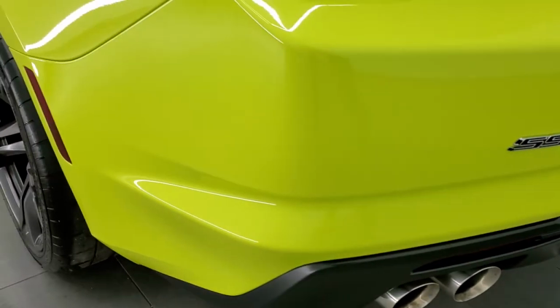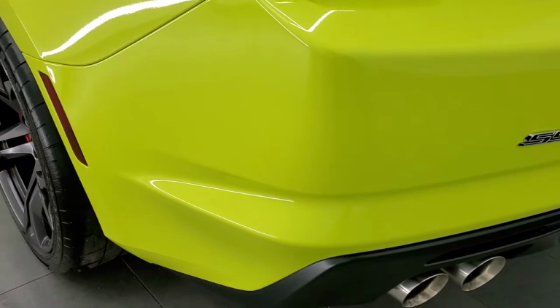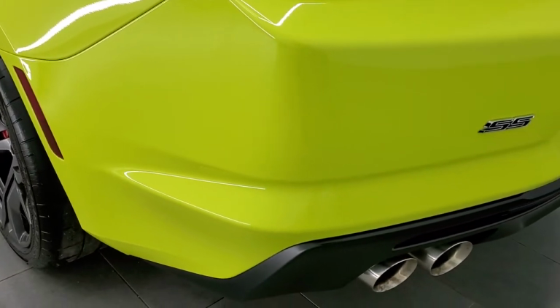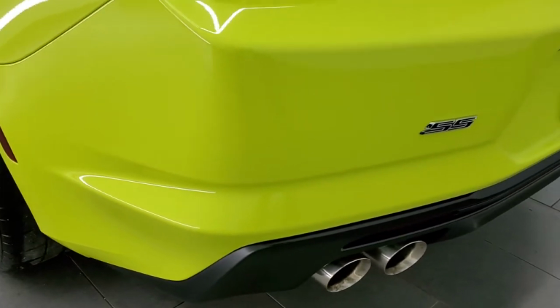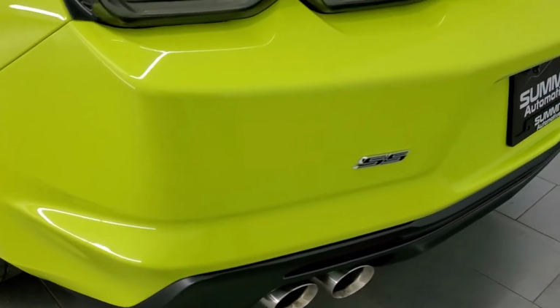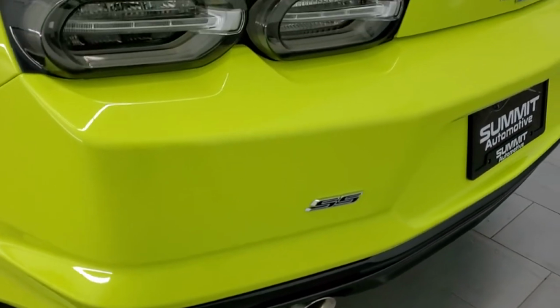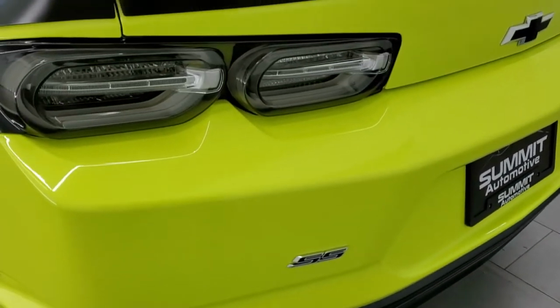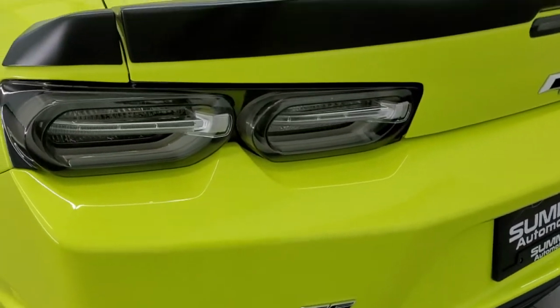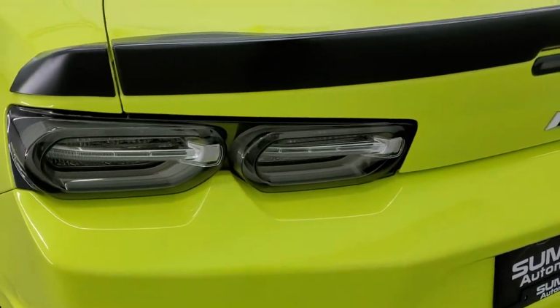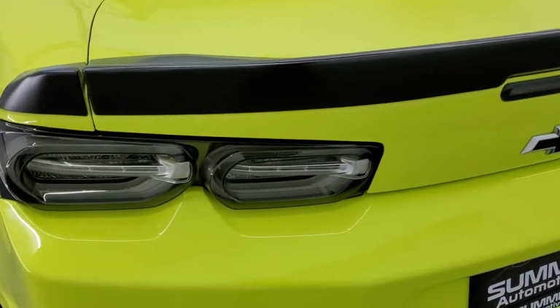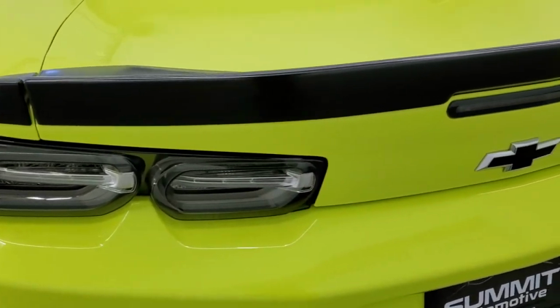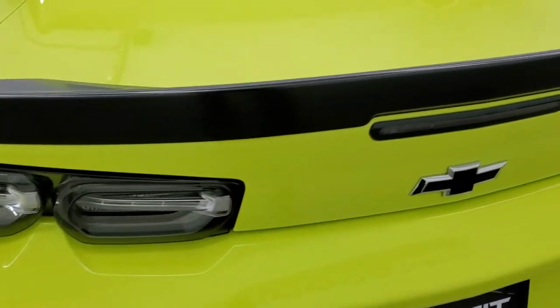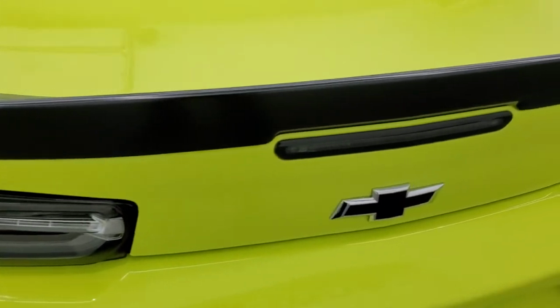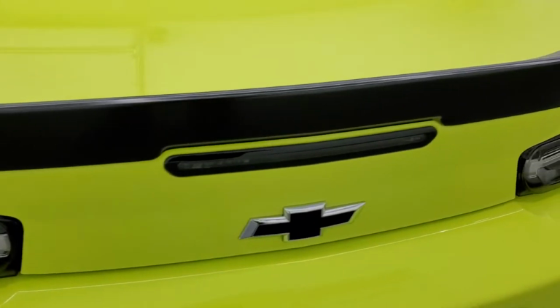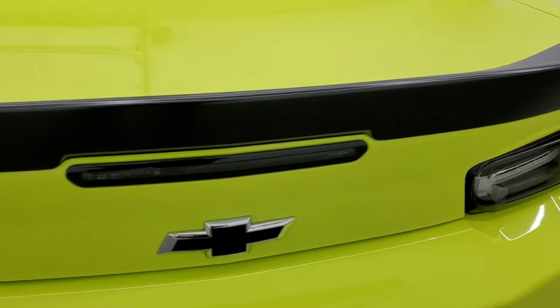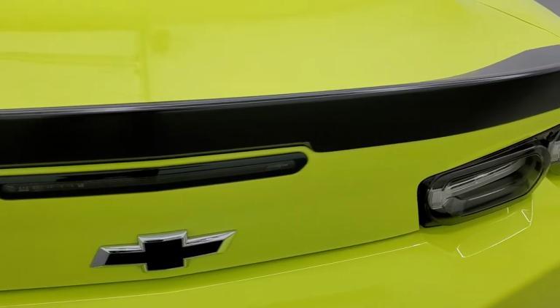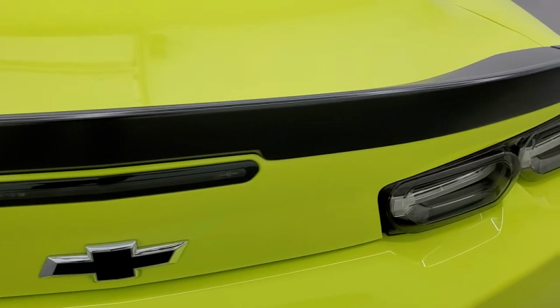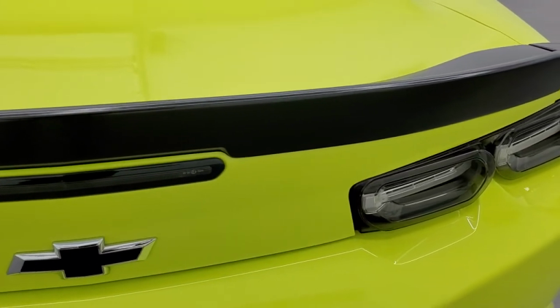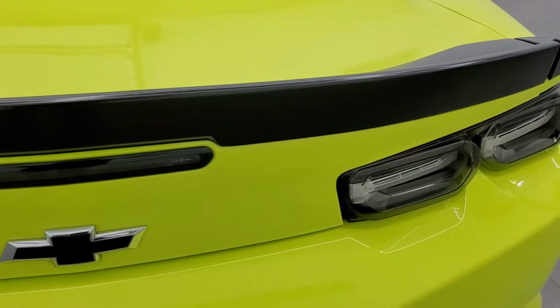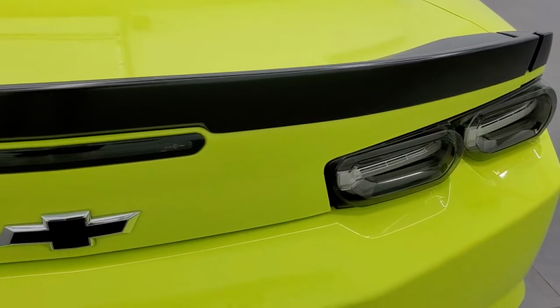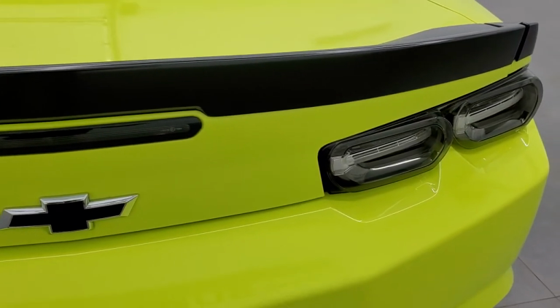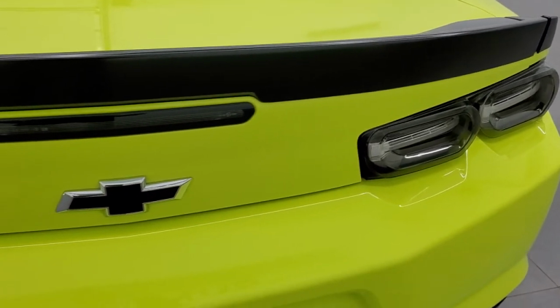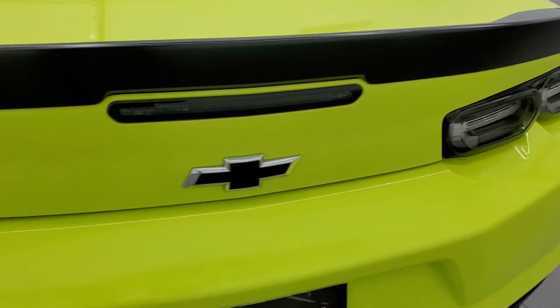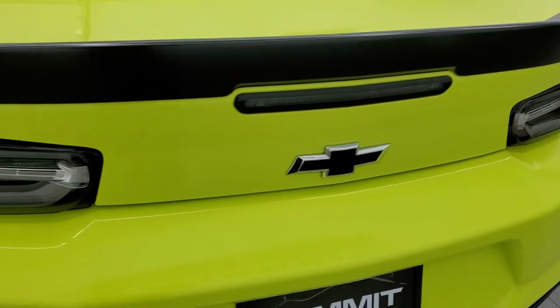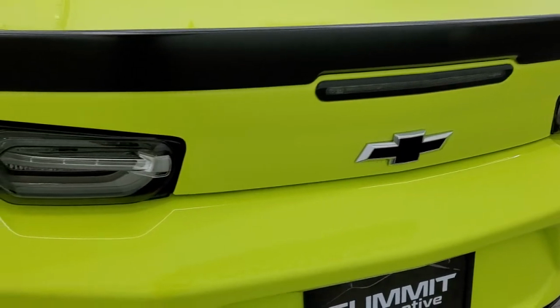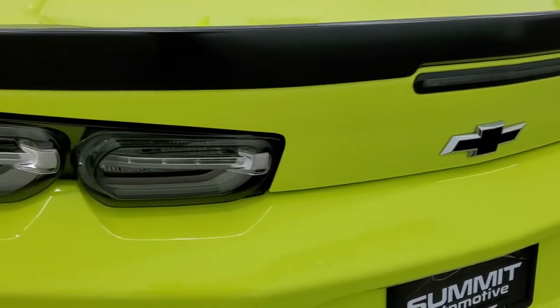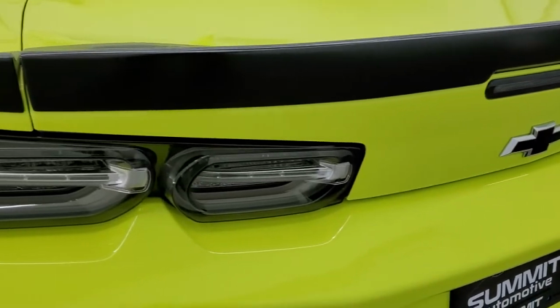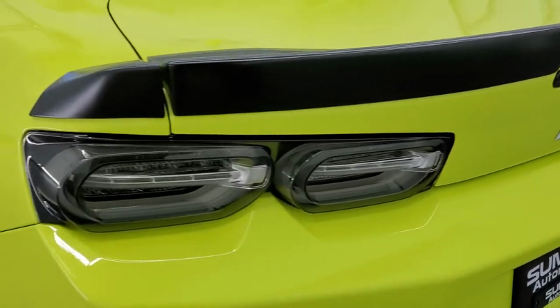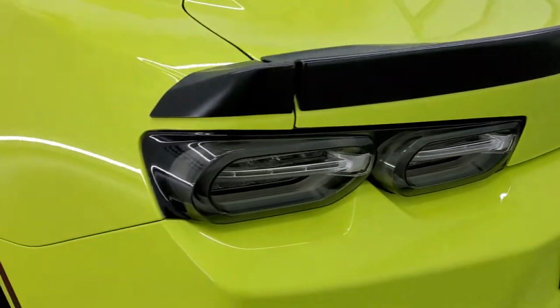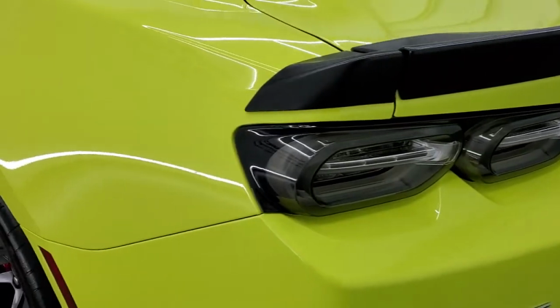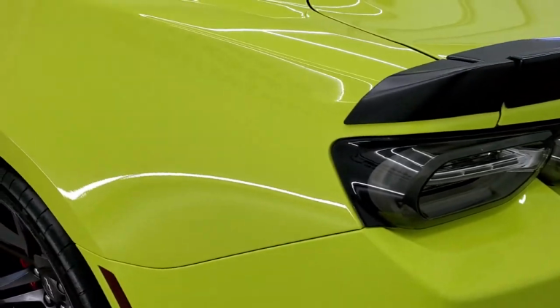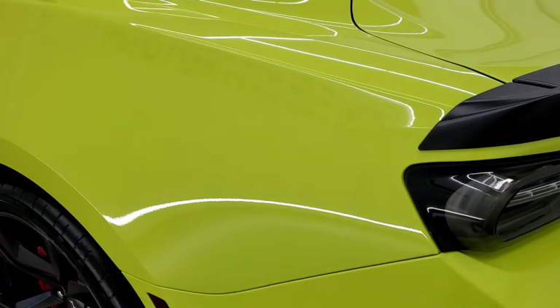You get the quad-tipped dual rear exhaust. Didn't see any scuffs or scrapes on that rear bumper. The trunk lid is in excellent shape and you do get the deck lid spoiler. LED tail lamps, and we'll take a look inside the trunk in just a second.